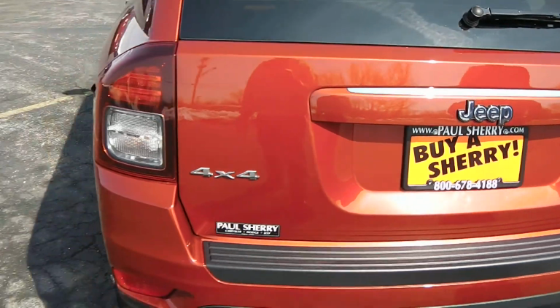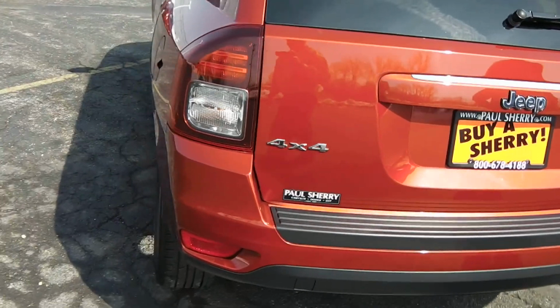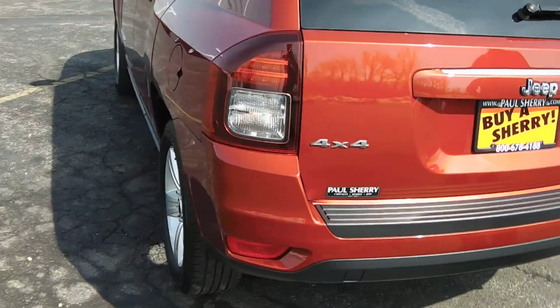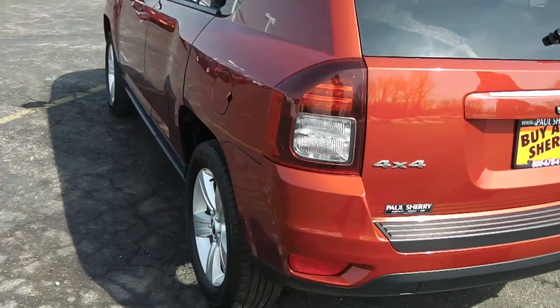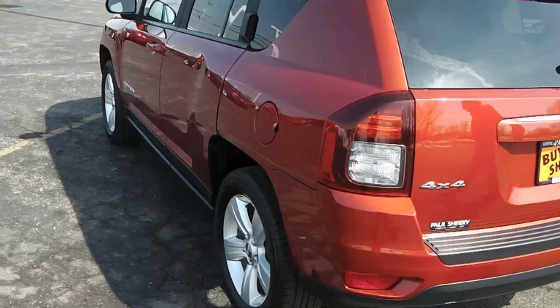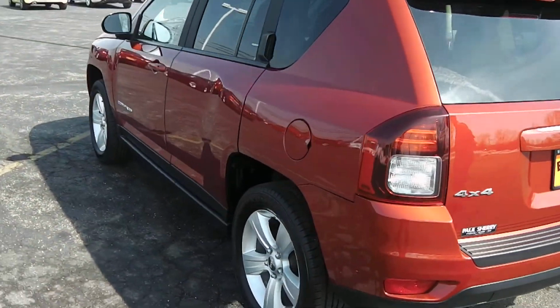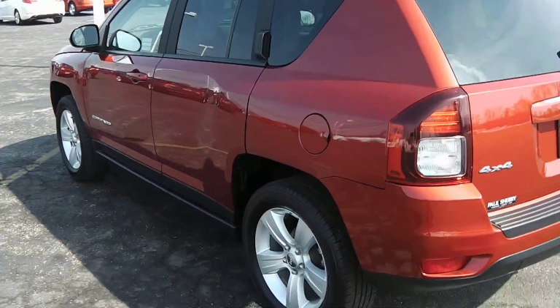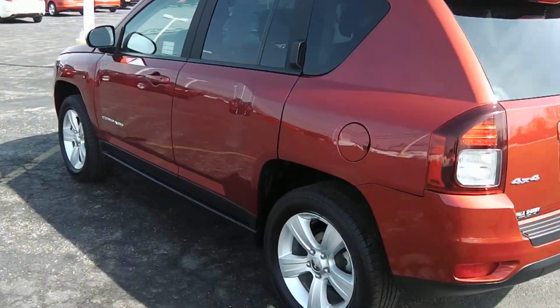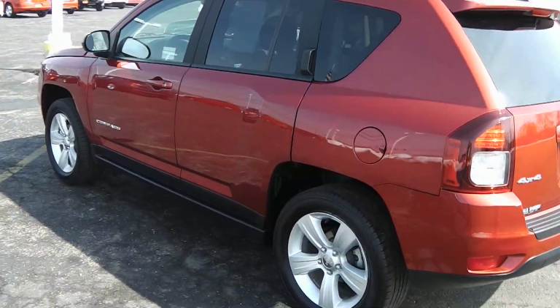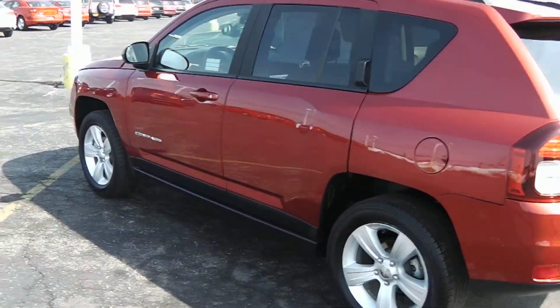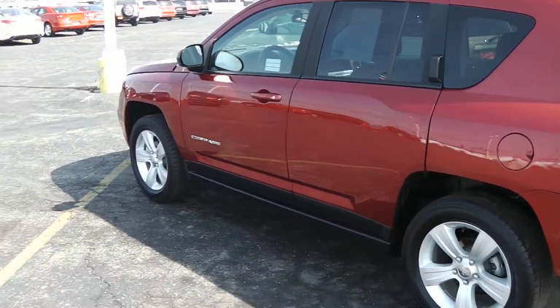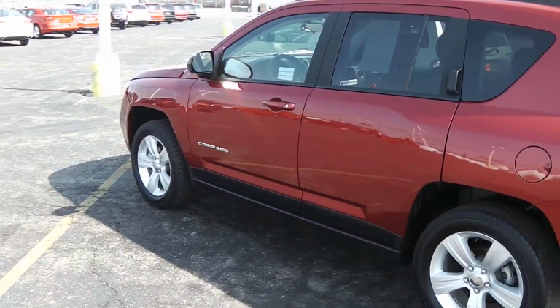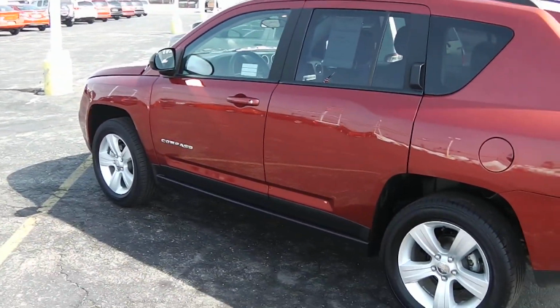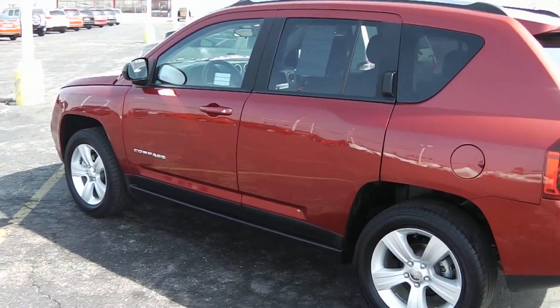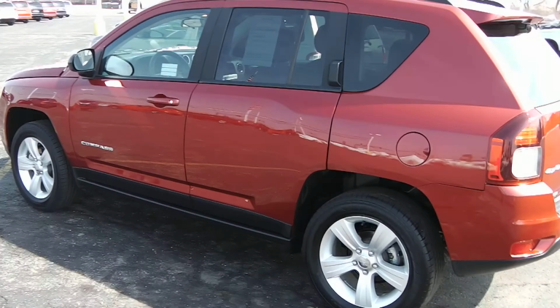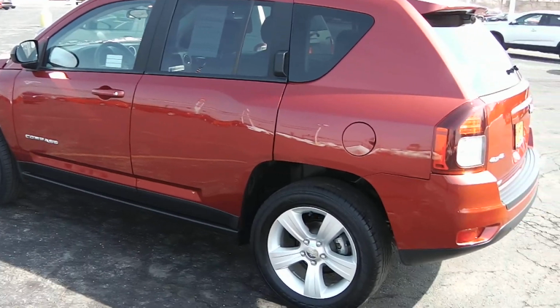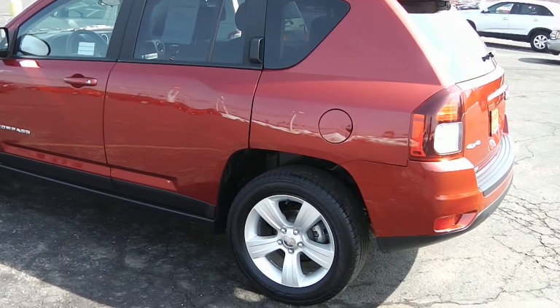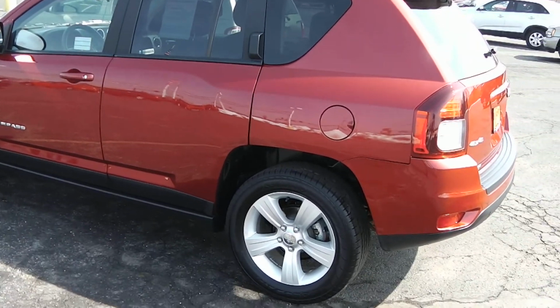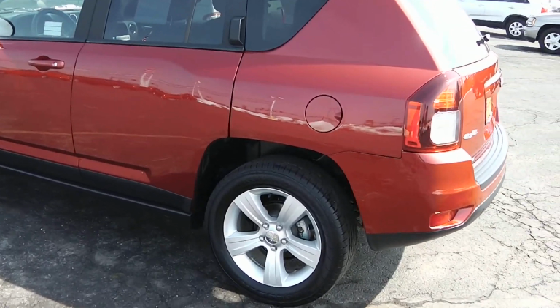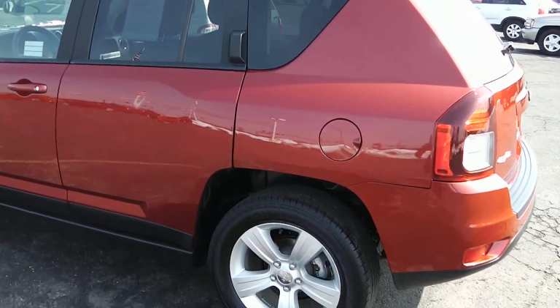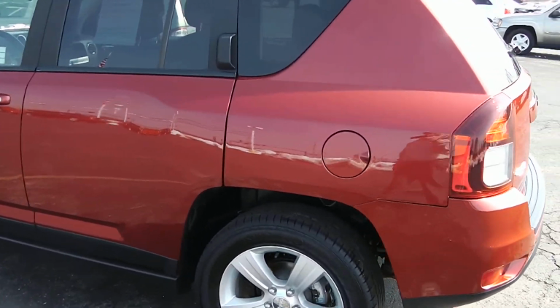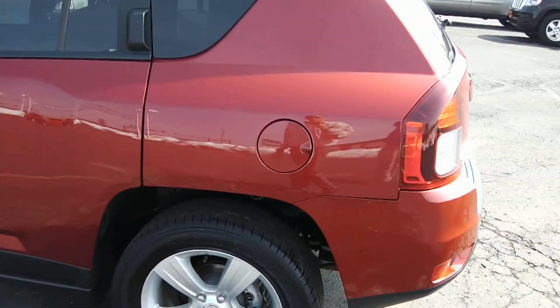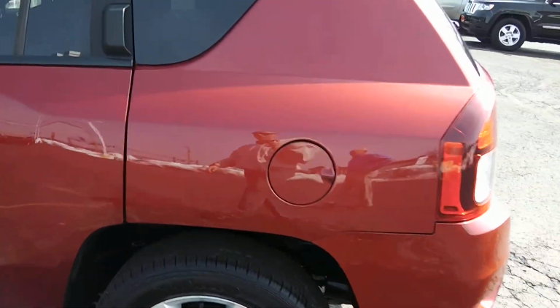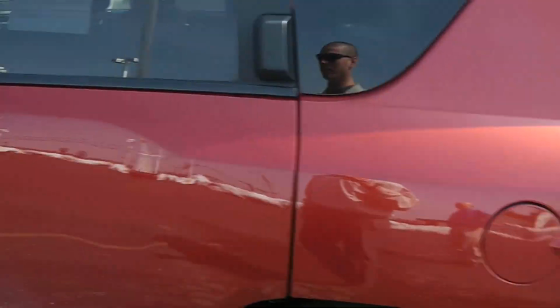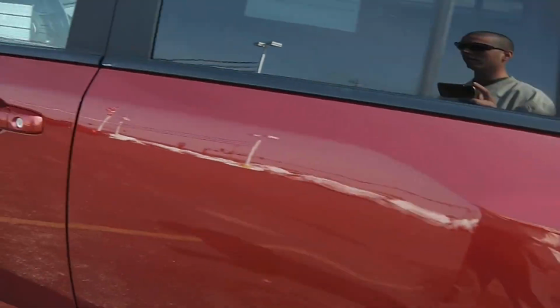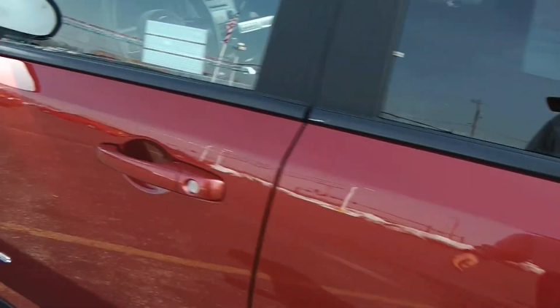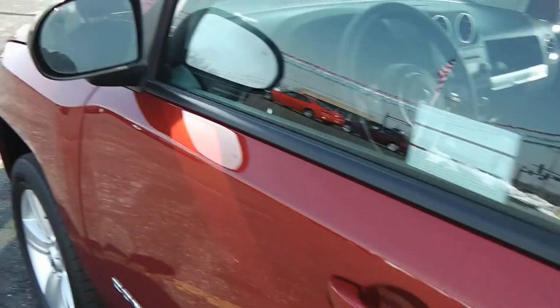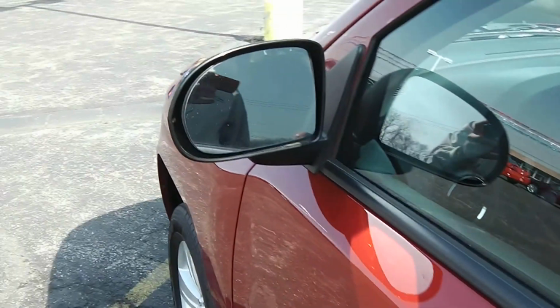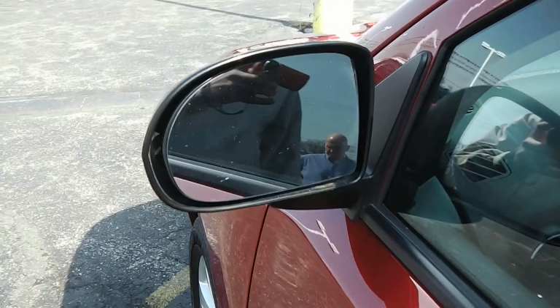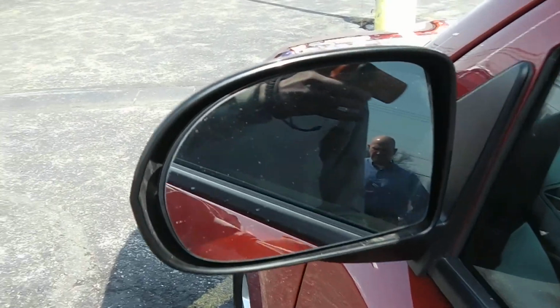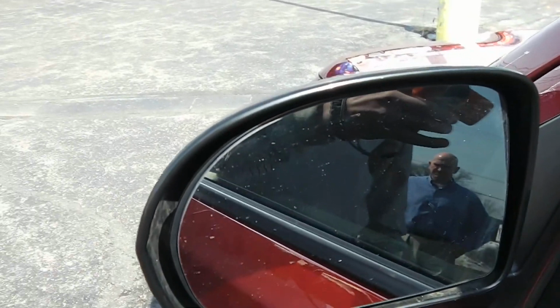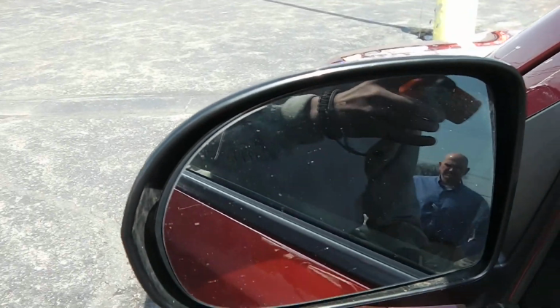Coming across the driver's side of the vehicle — again very nice, very clean. No dents or rust, no blemishes of any kind. Very nice, very clean vehicle. The fuel cap is on your driver's side, and it does have your heated mirrors as well.